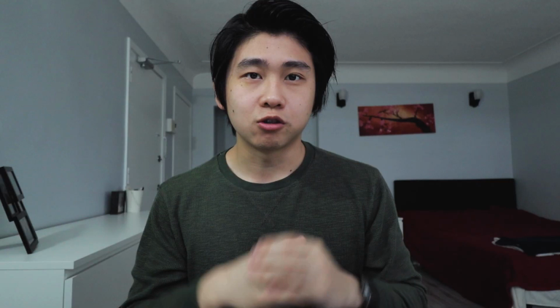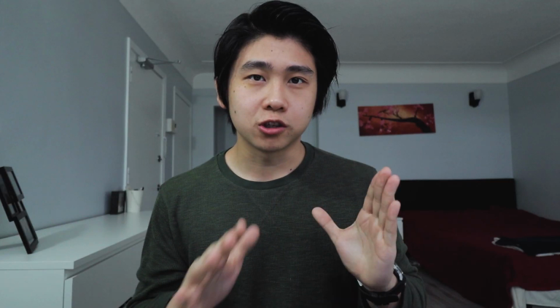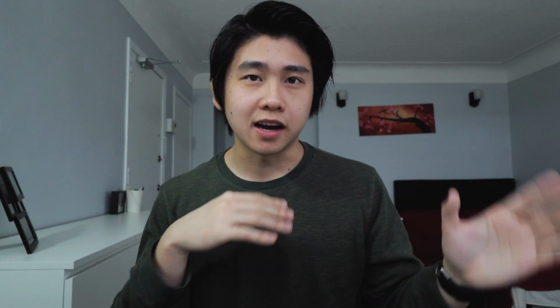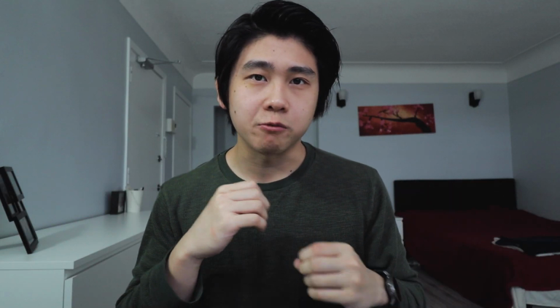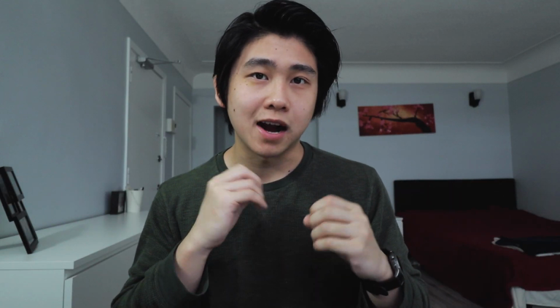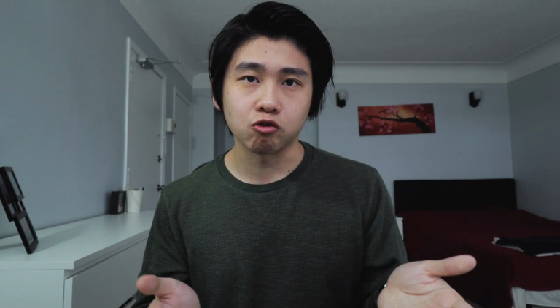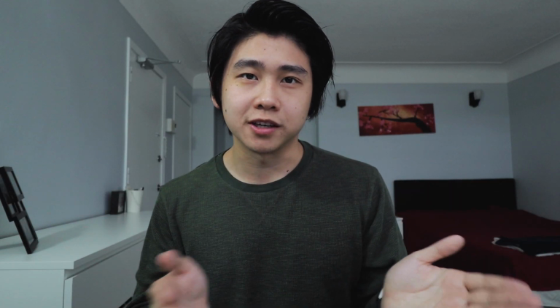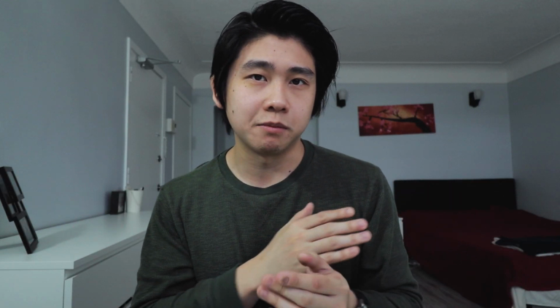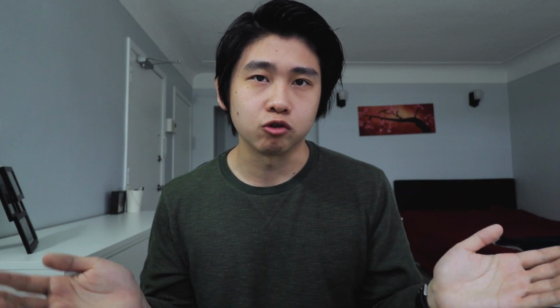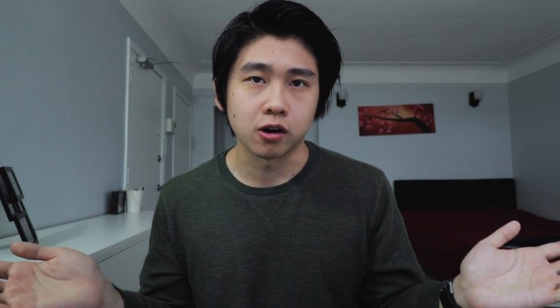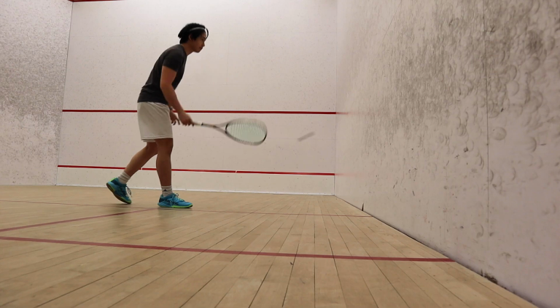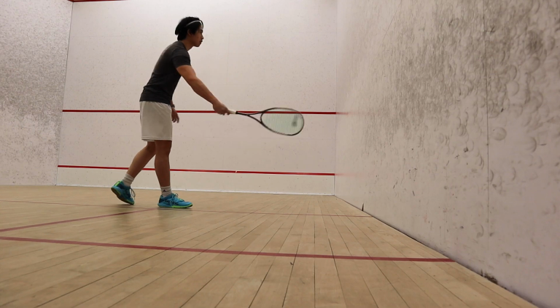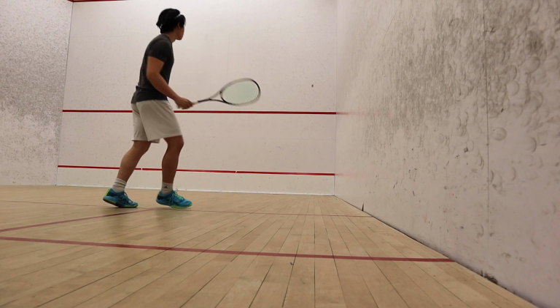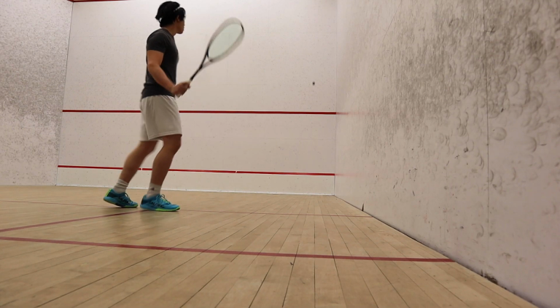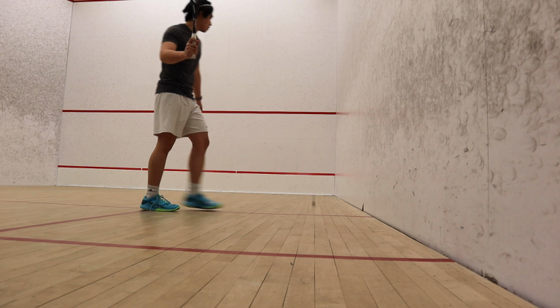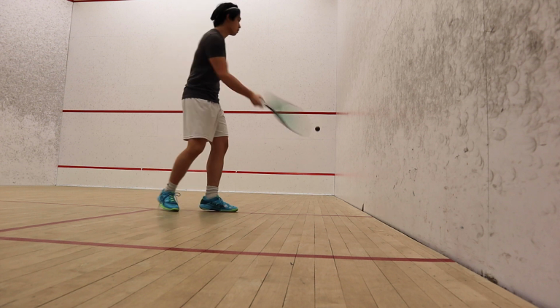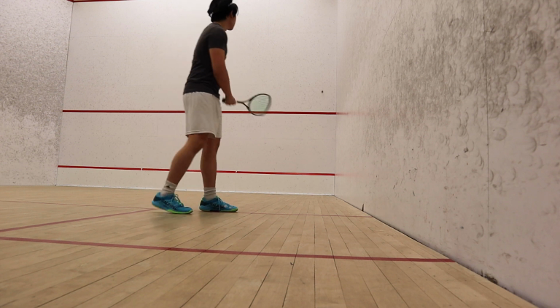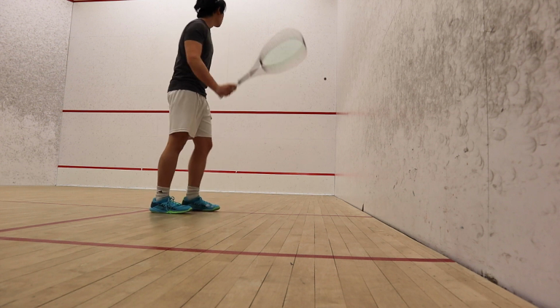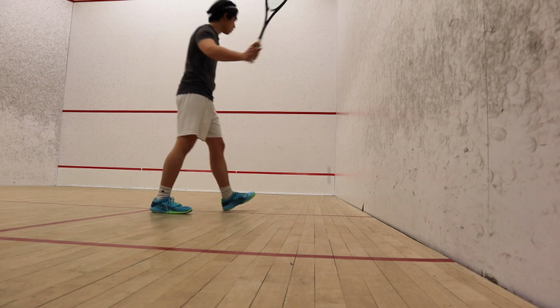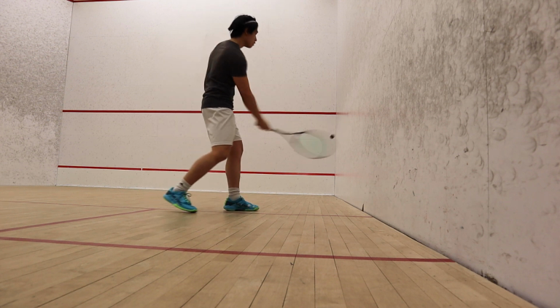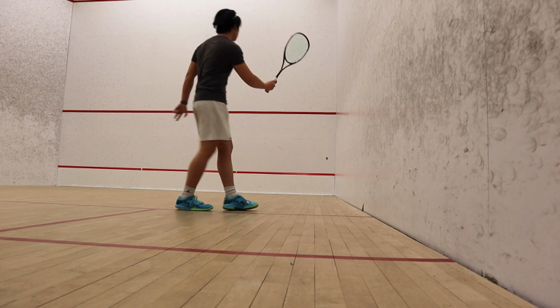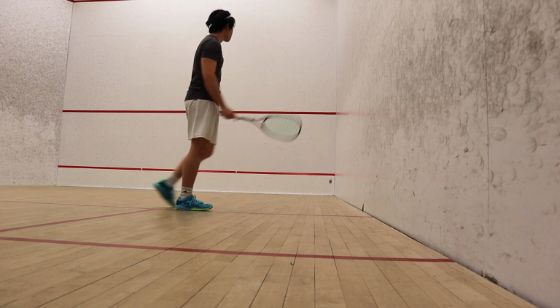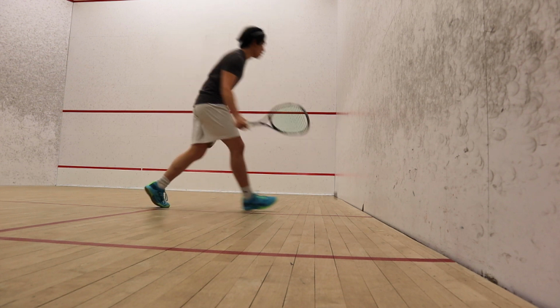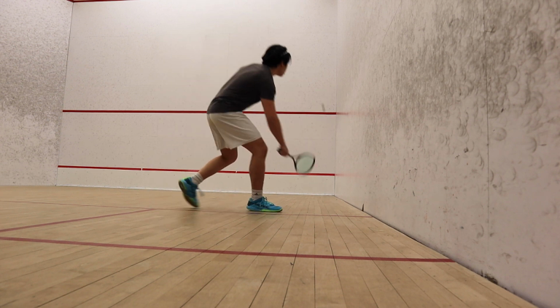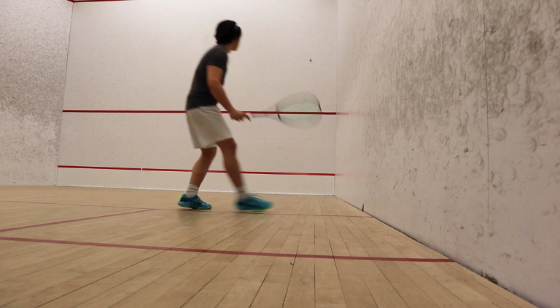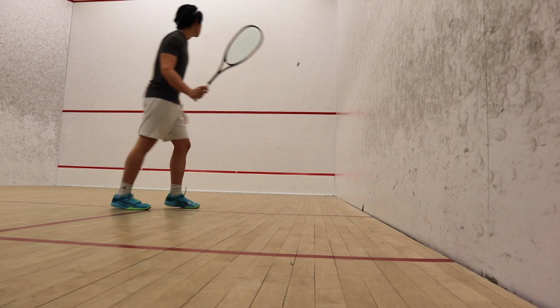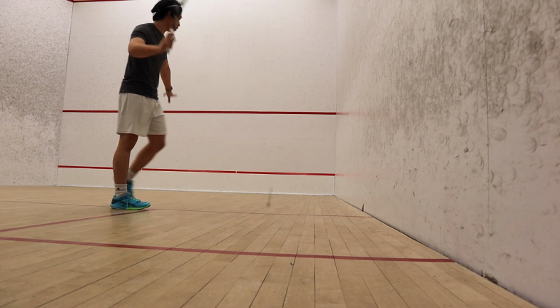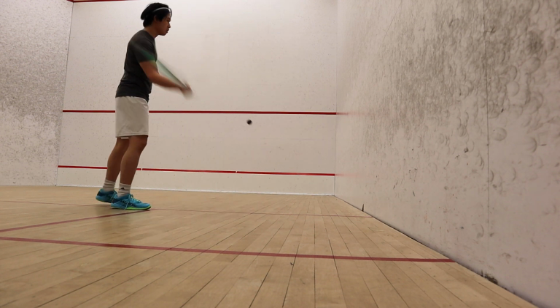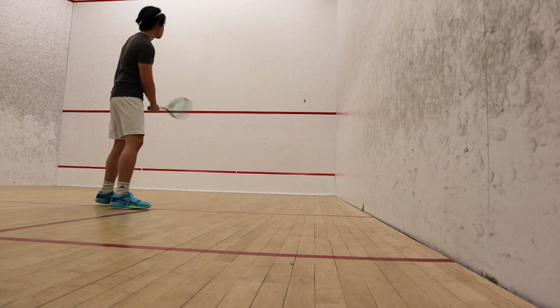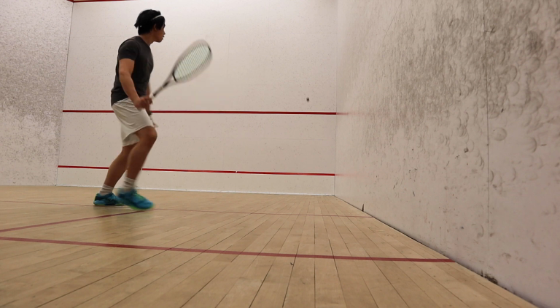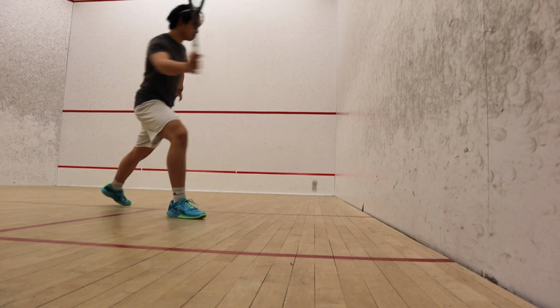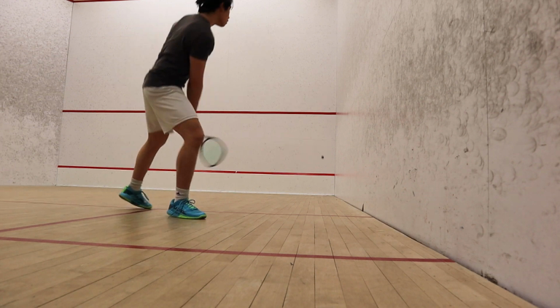This drill is a nice way to practice drops and aiming for short shots. It's a really simple drill — all you're doing is hitting the ball three or four times to yourself and then going for a drop shot in the corner.